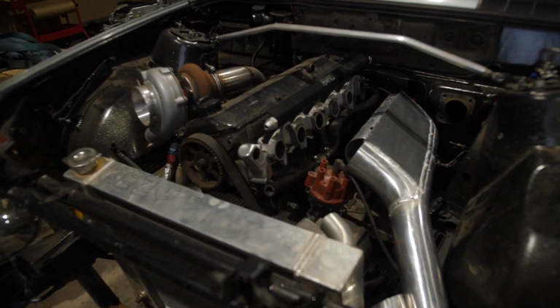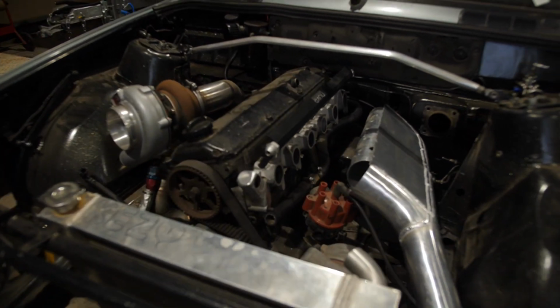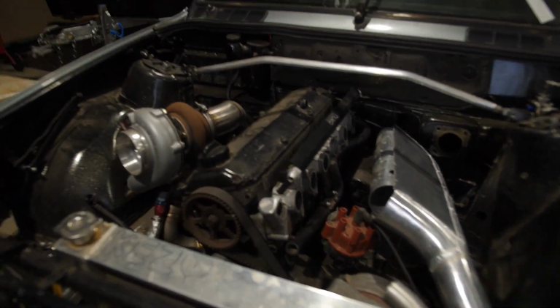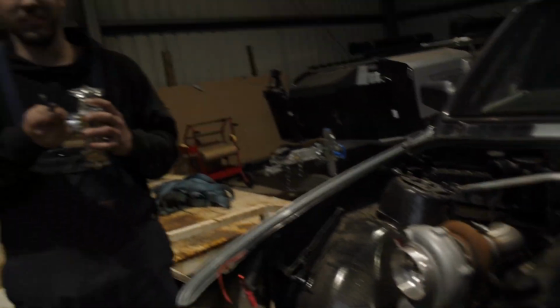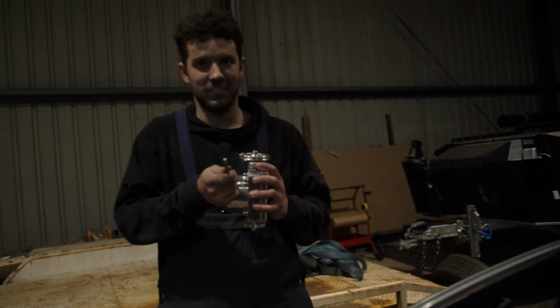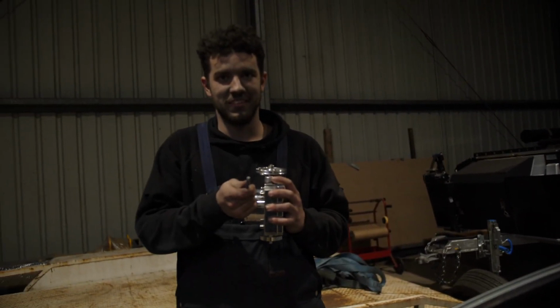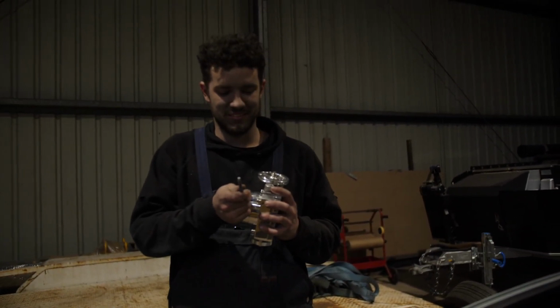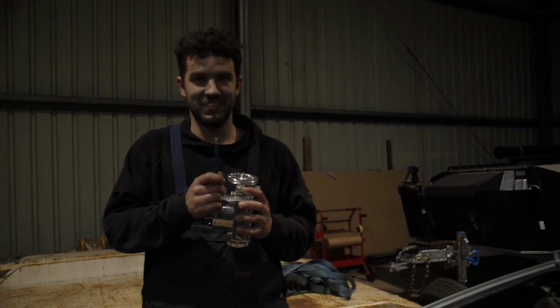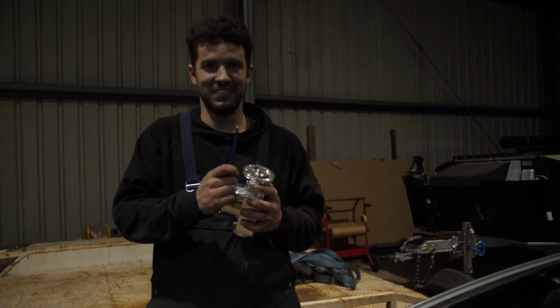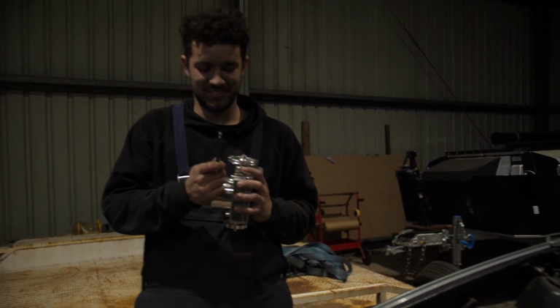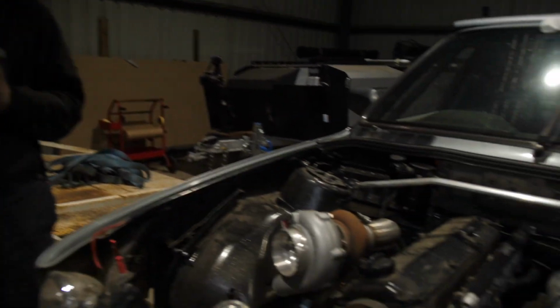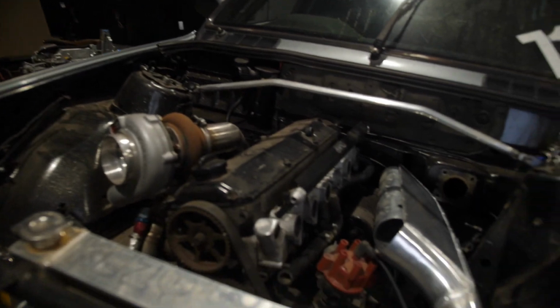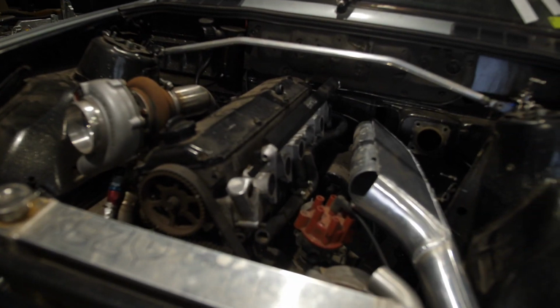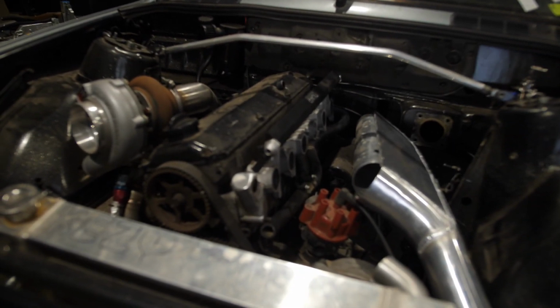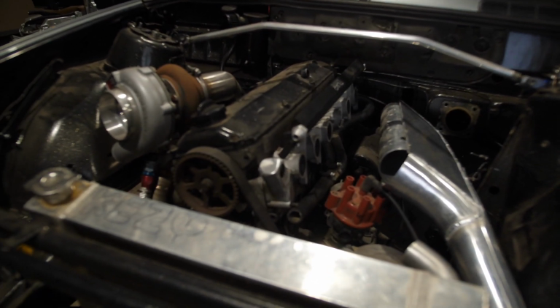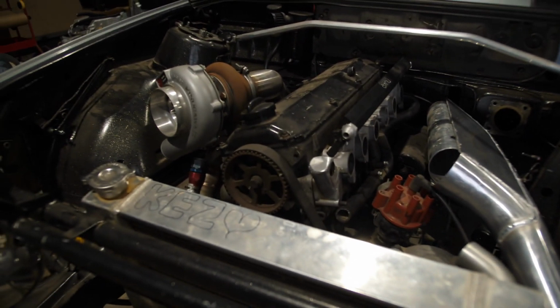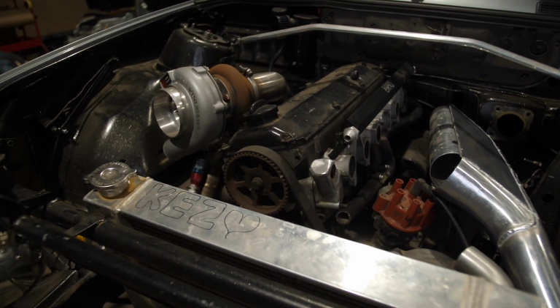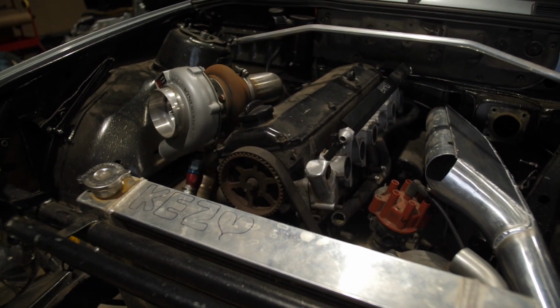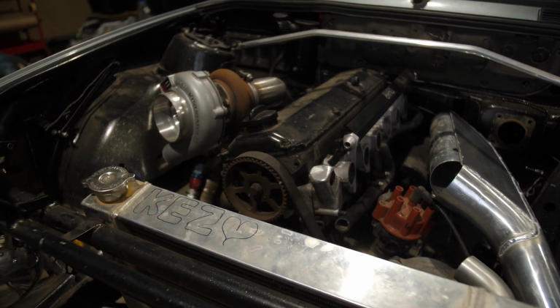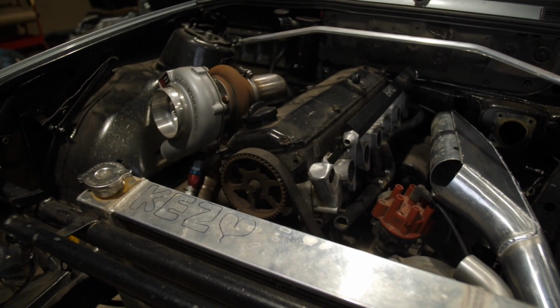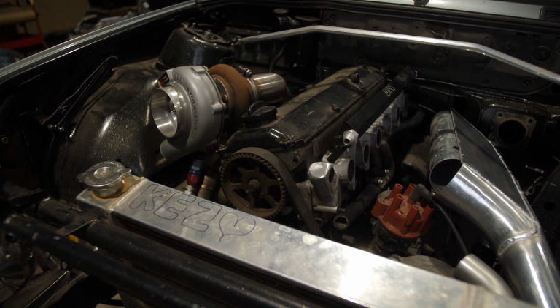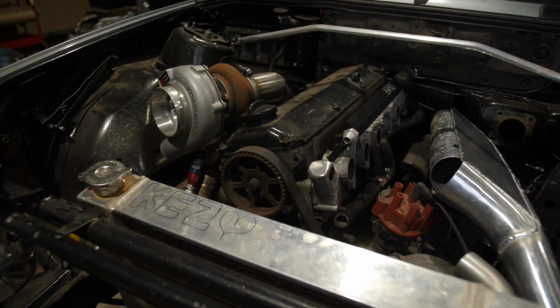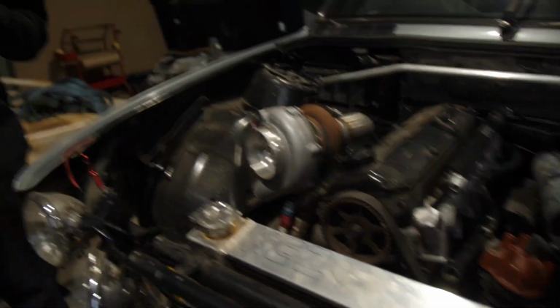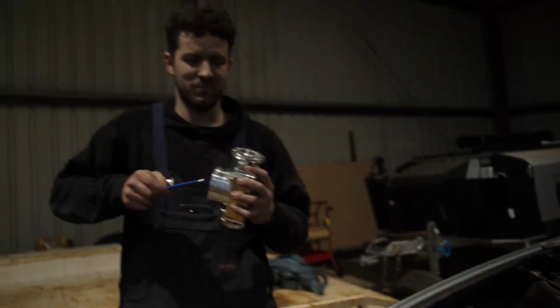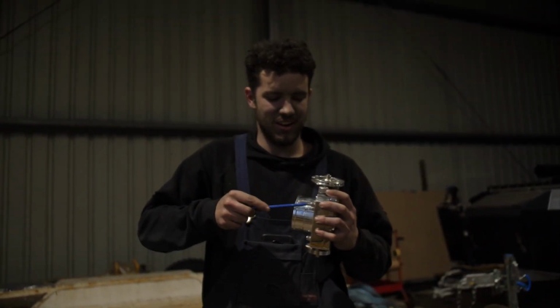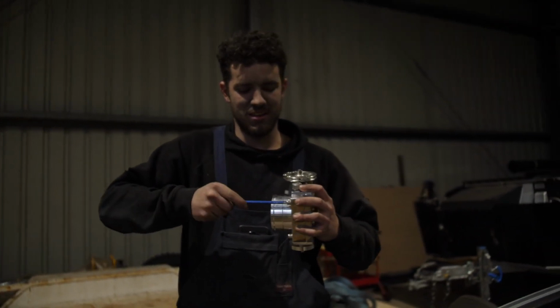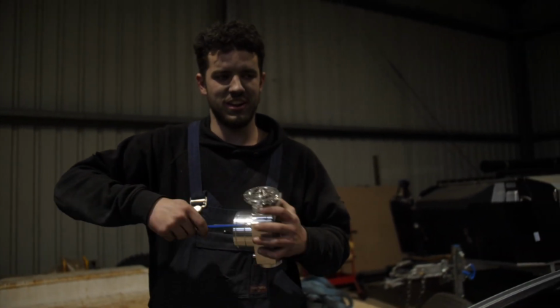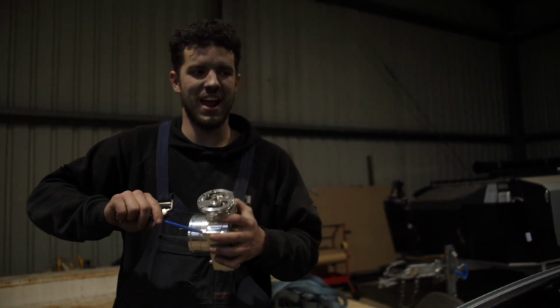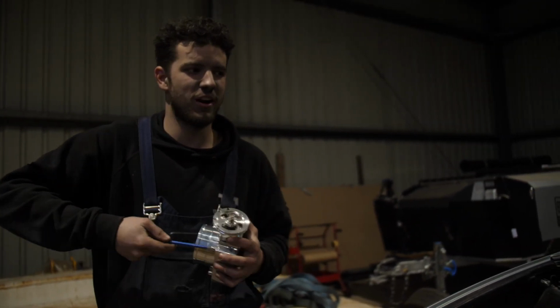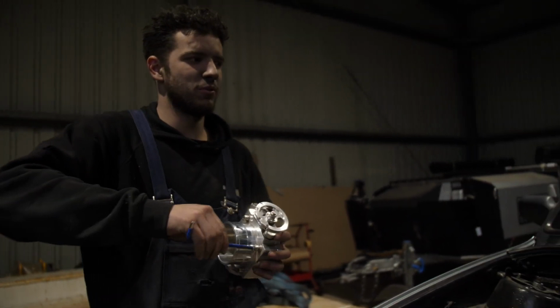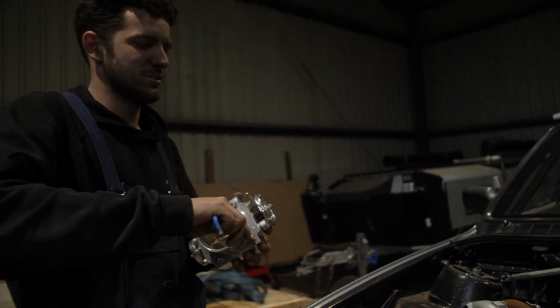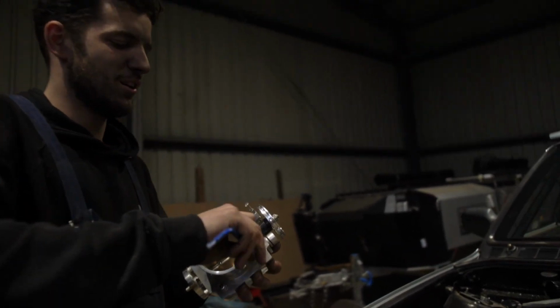This car is a myth. As far as I'm concerned, it doesn't exist. You gonna tell us about it? It's a BMW E30, '85, 4-door slick top.